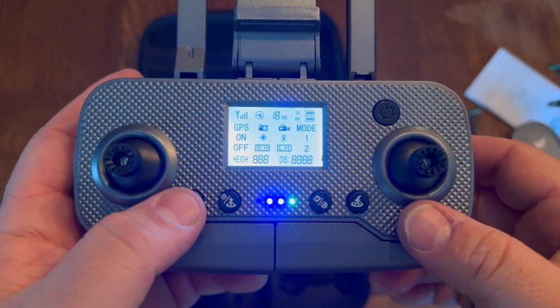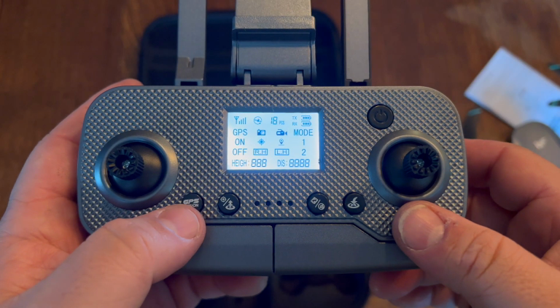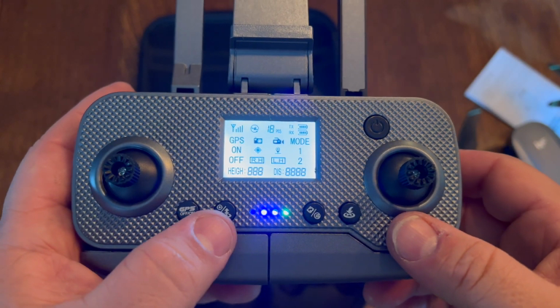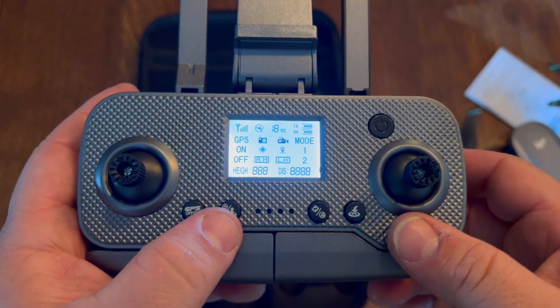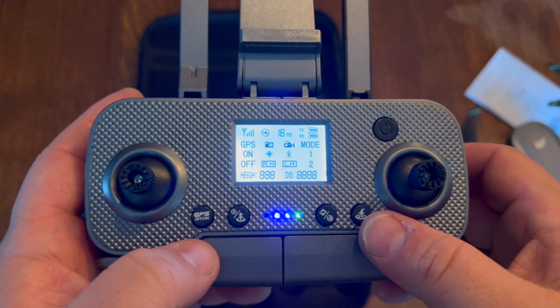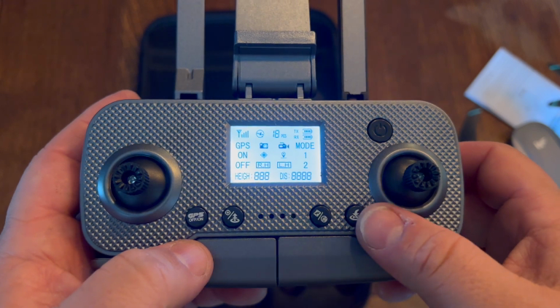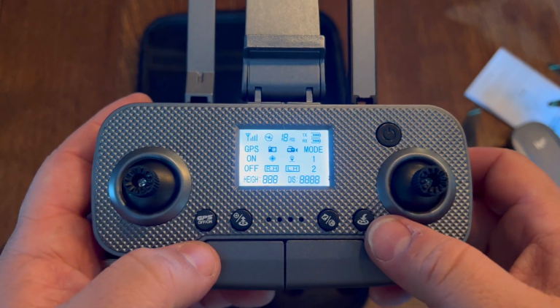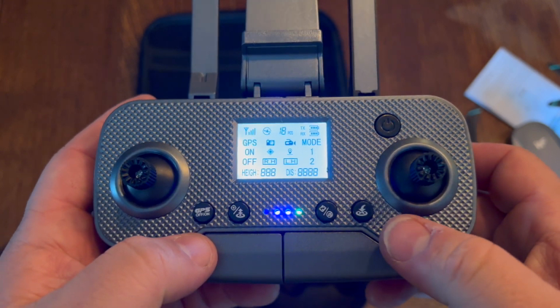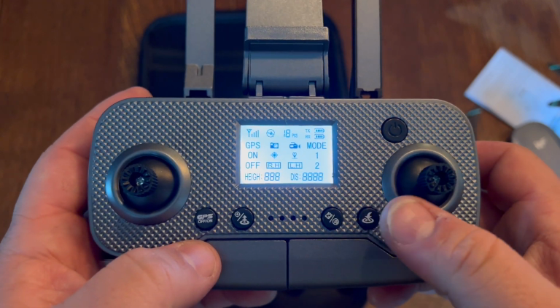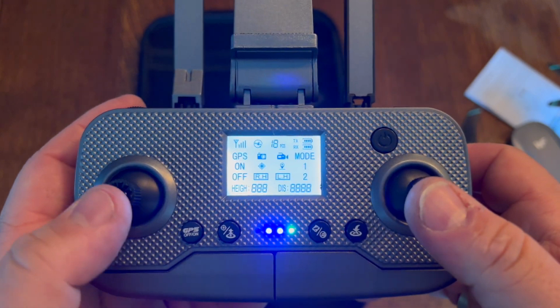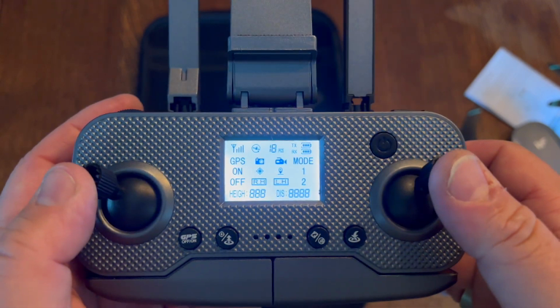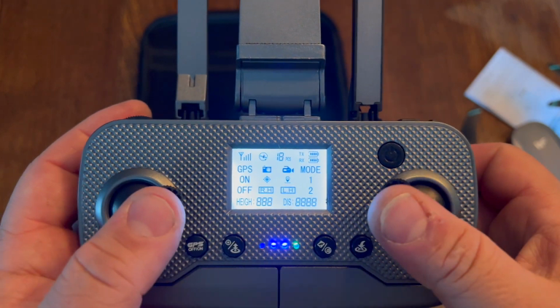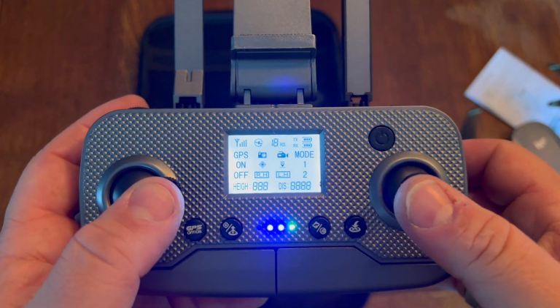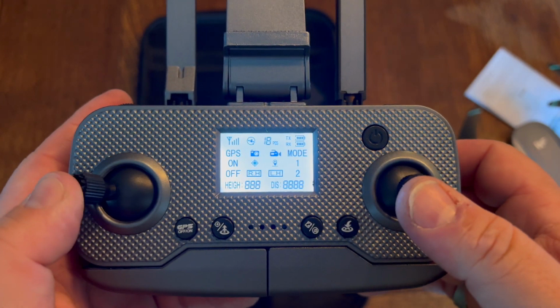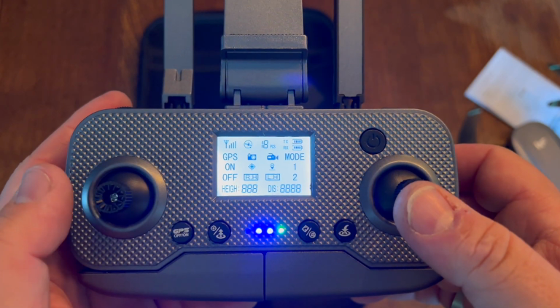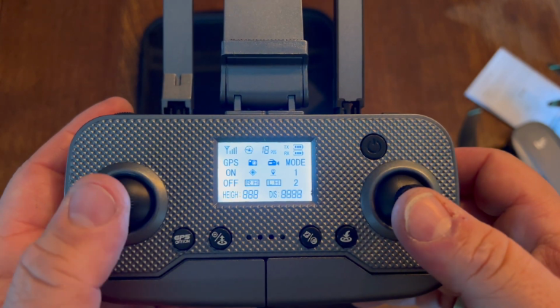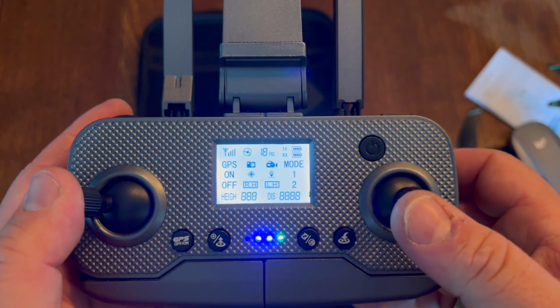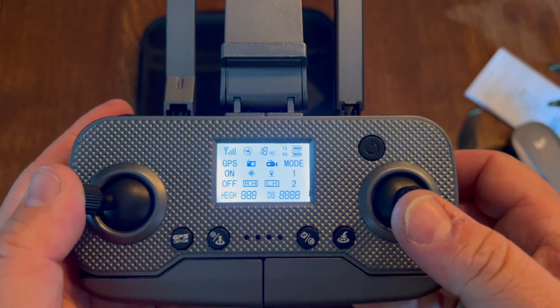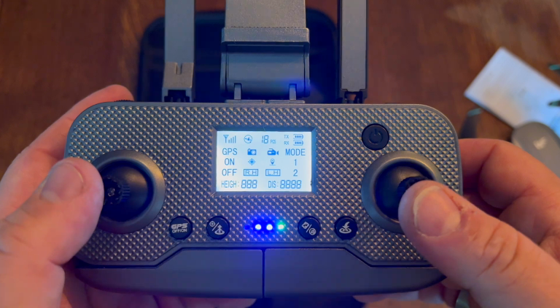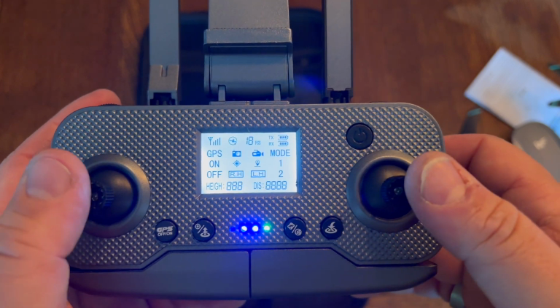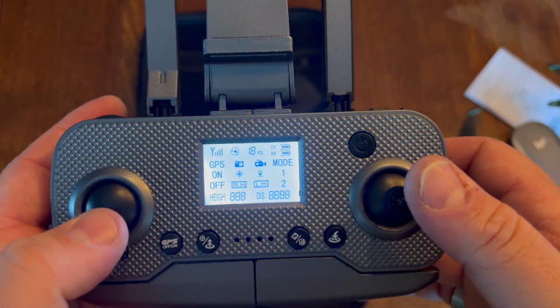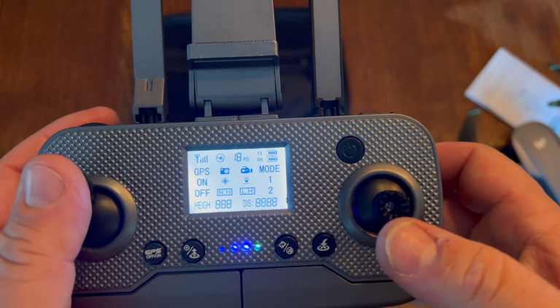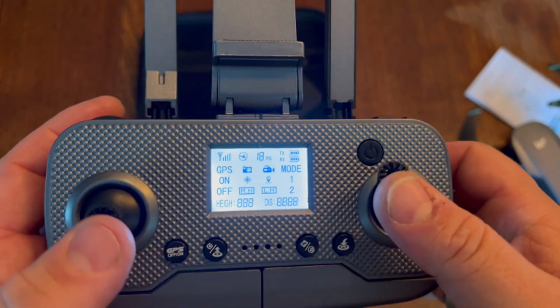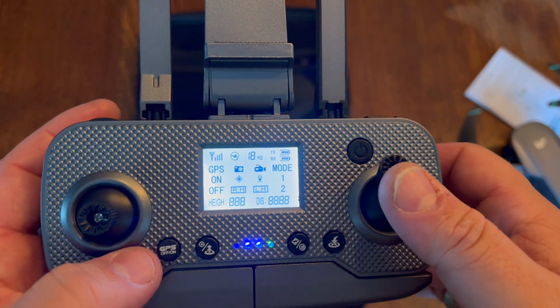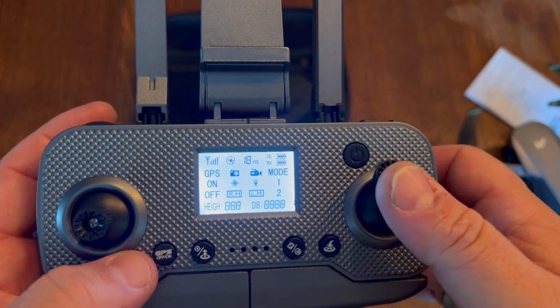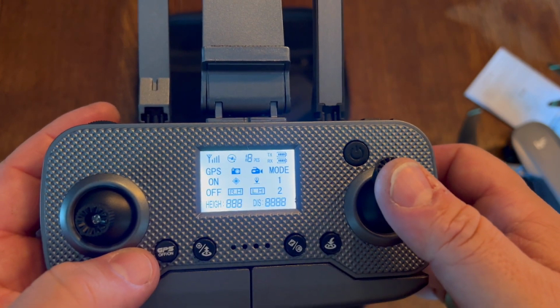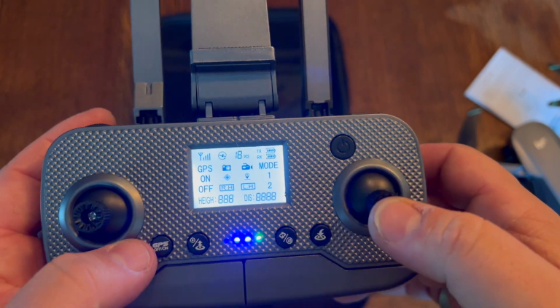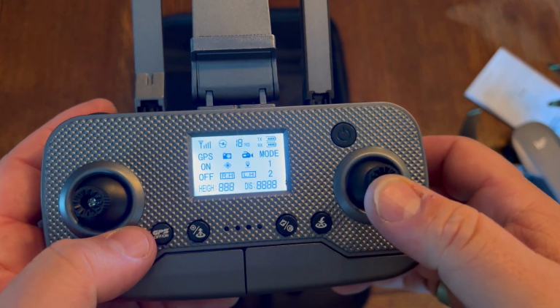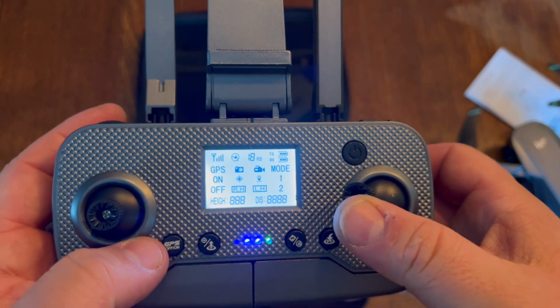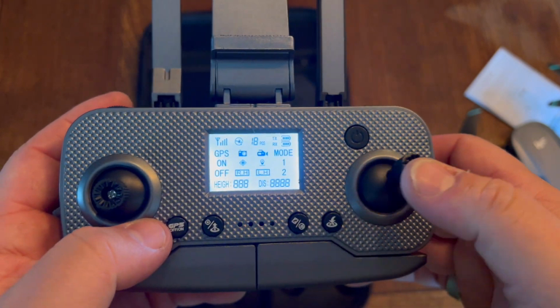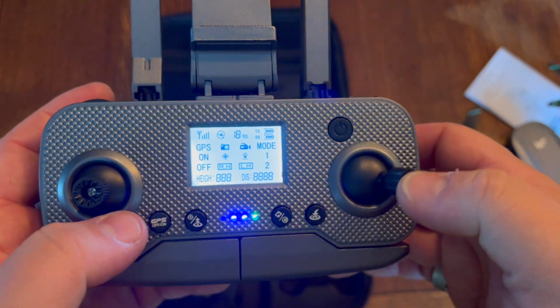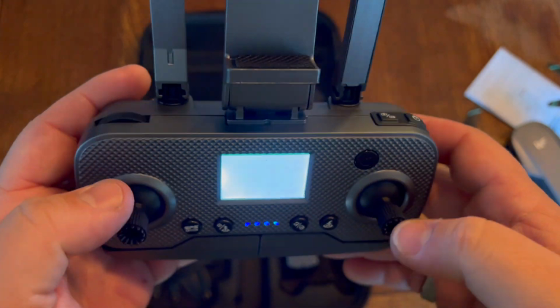With the GPS, you can launch it and return it to home. With these buttons right here, you can control it — pan left and right, go backwards and forwards, lift your altitude up and down, and go from side to side.